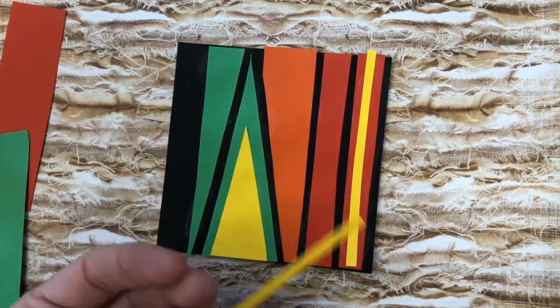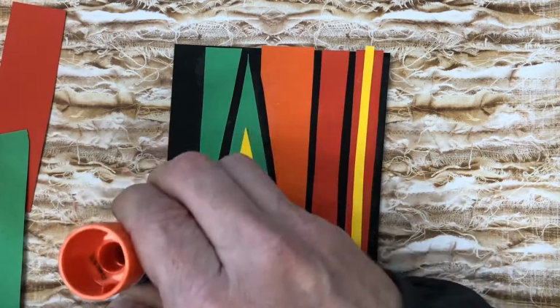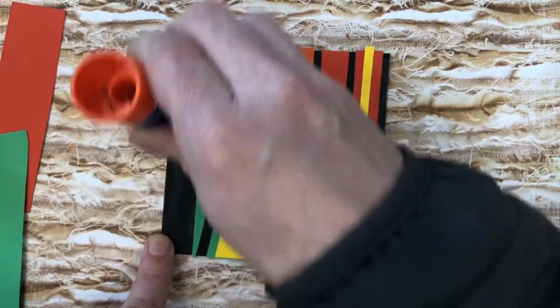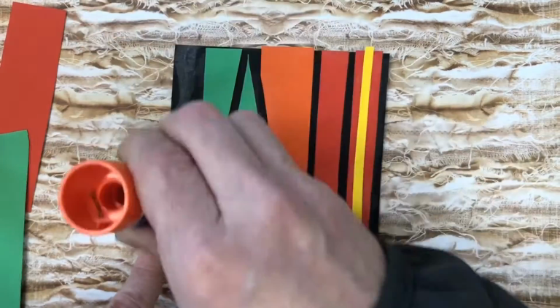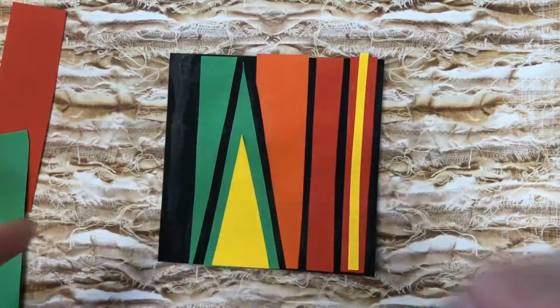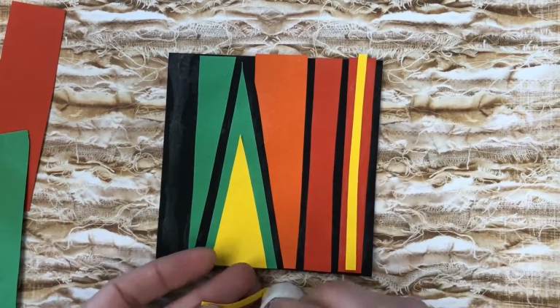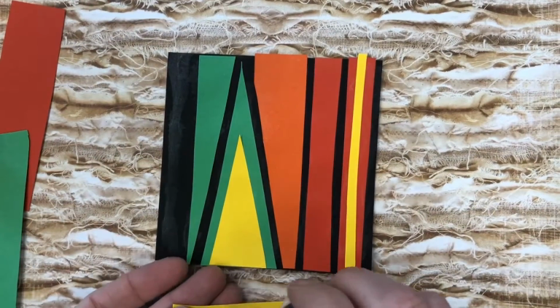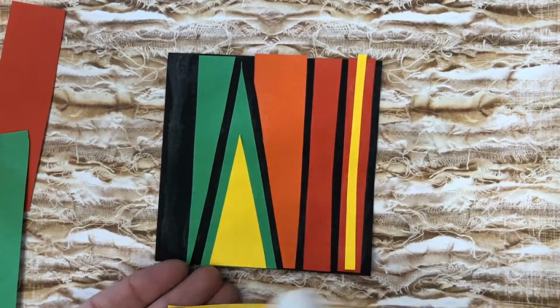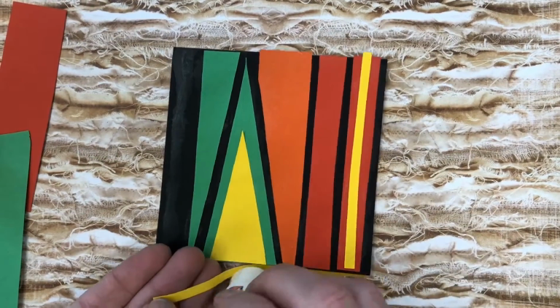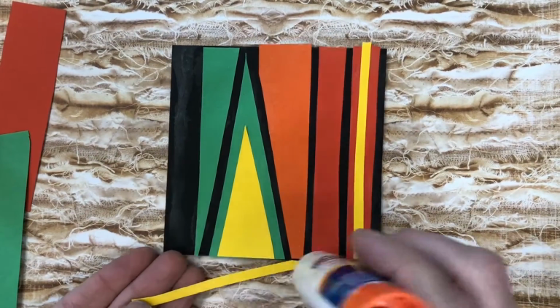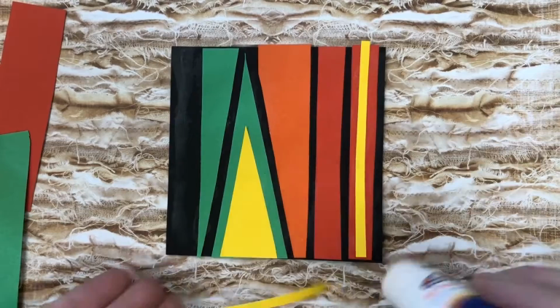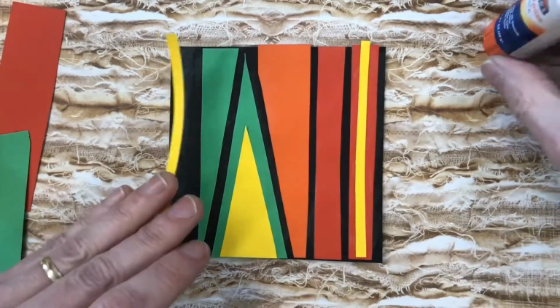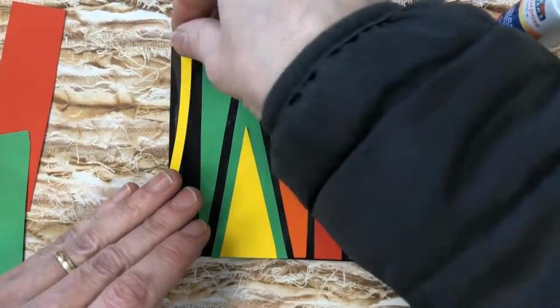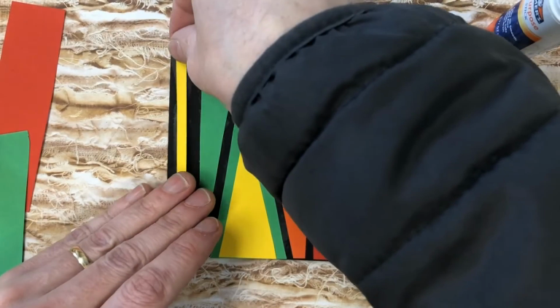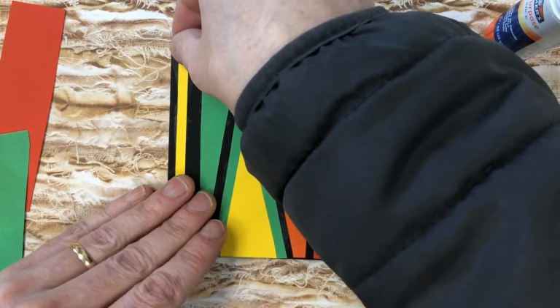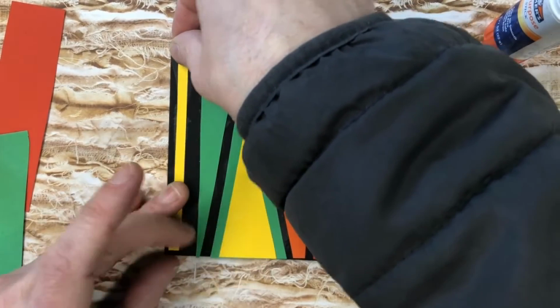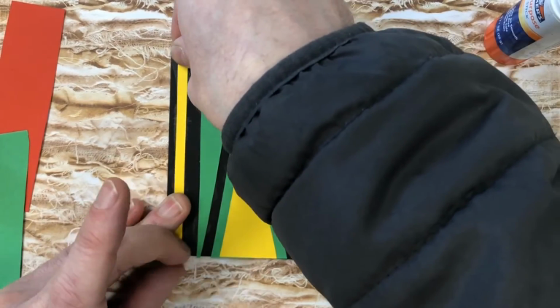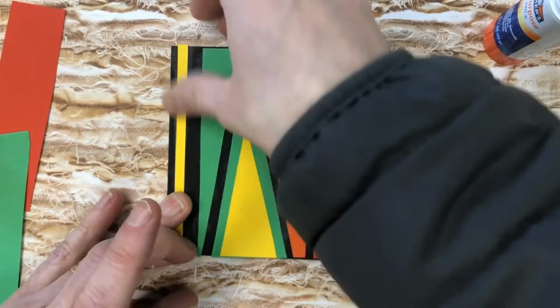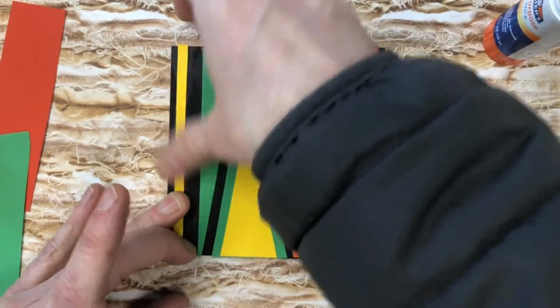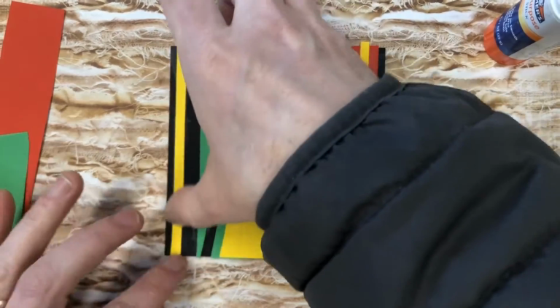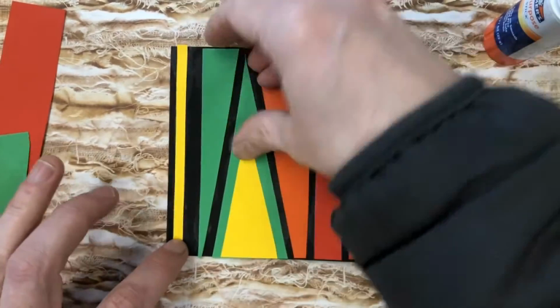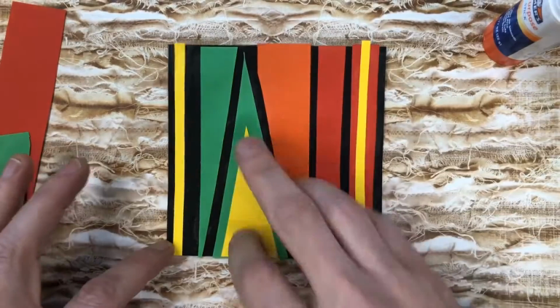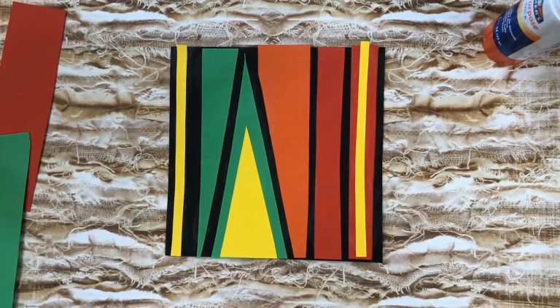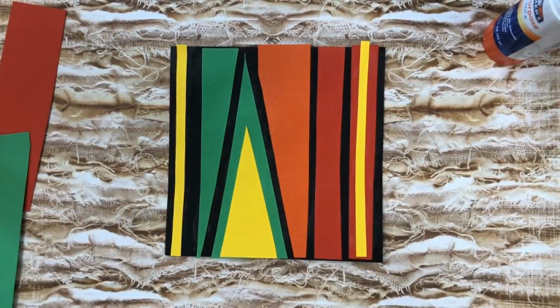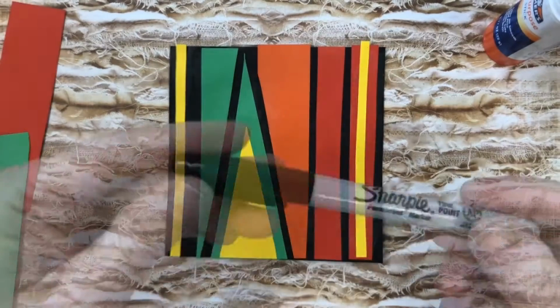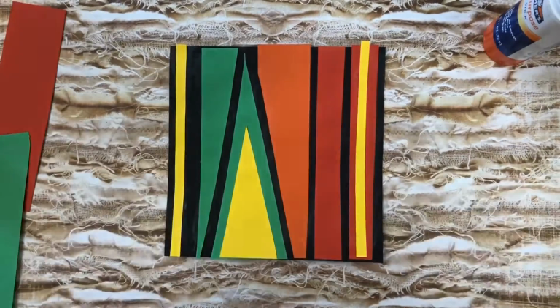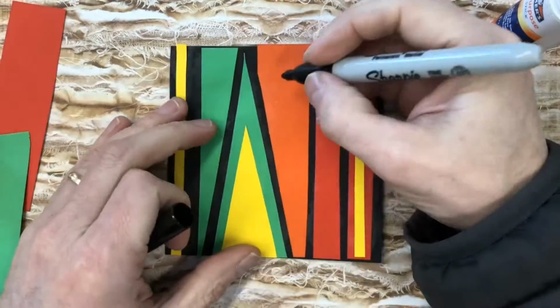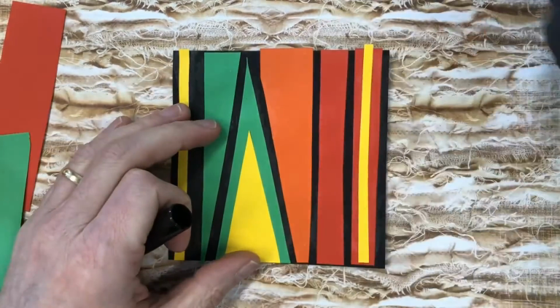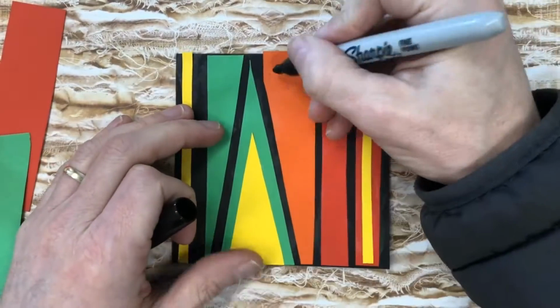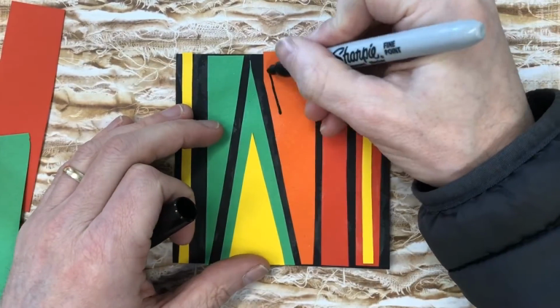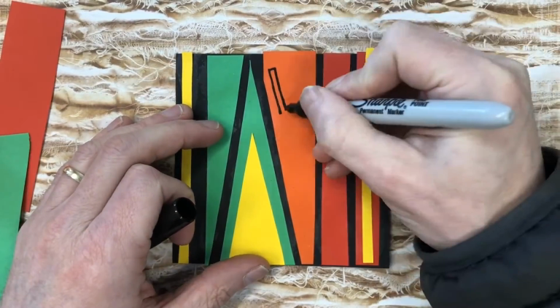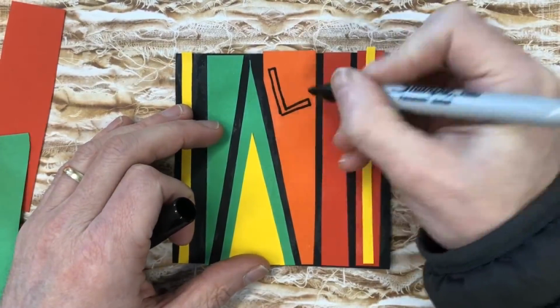One last strip here and we will be done with the collage part. We're also going to be writing some things on here — words of hope, some affirmations, that sort of thing, some positive vibes. I'm going to use a Sharpie to do this.